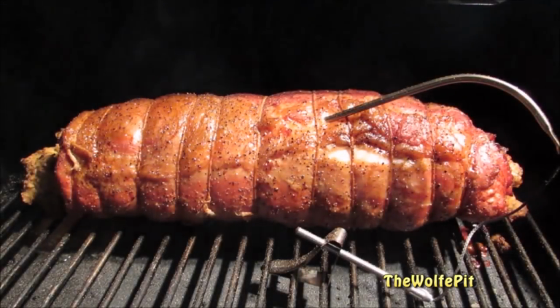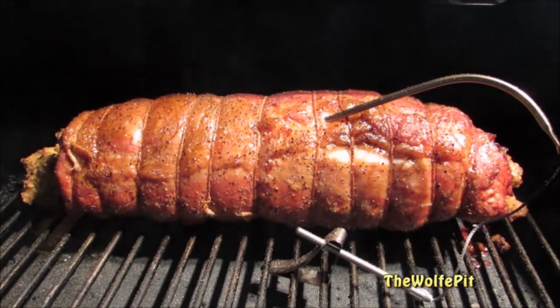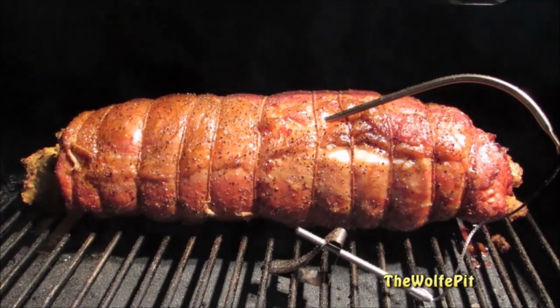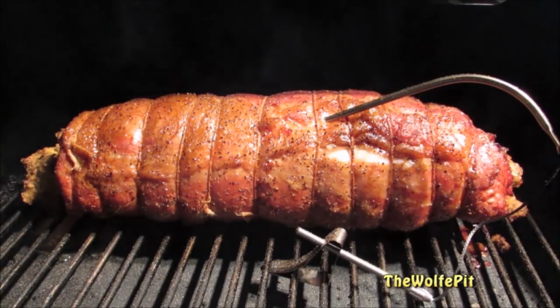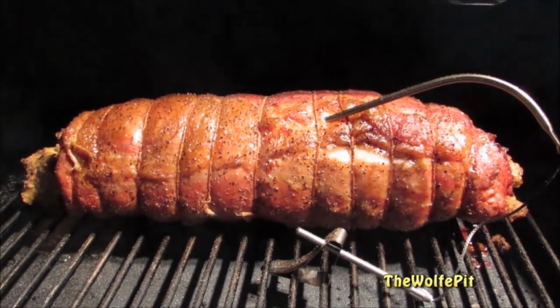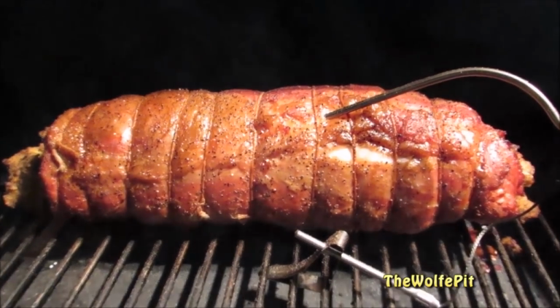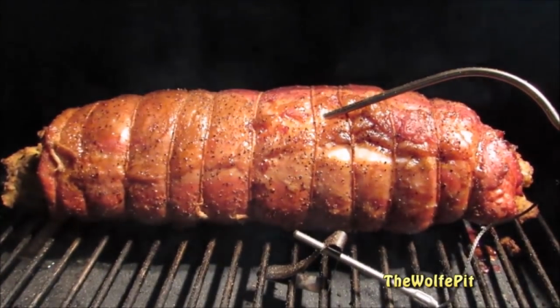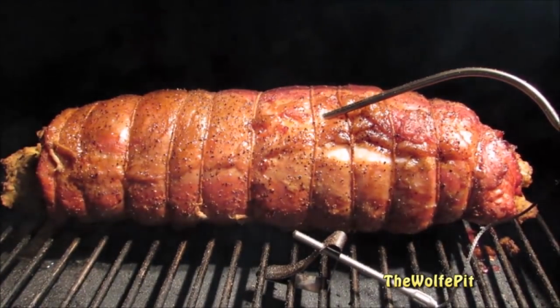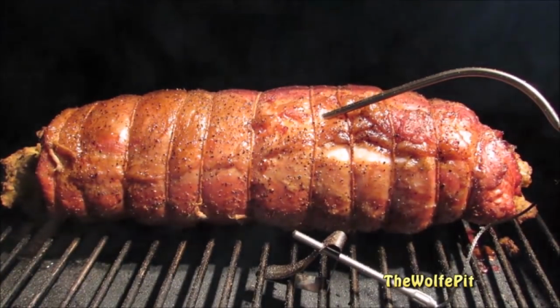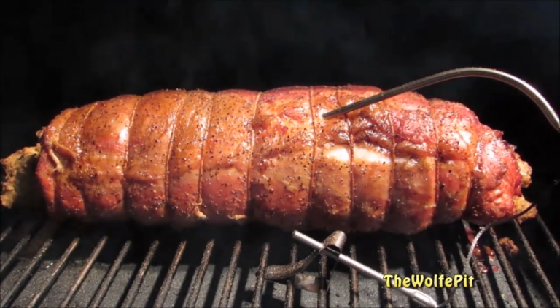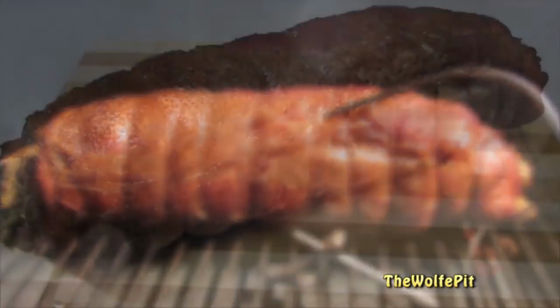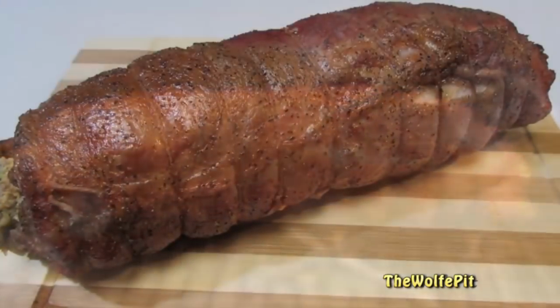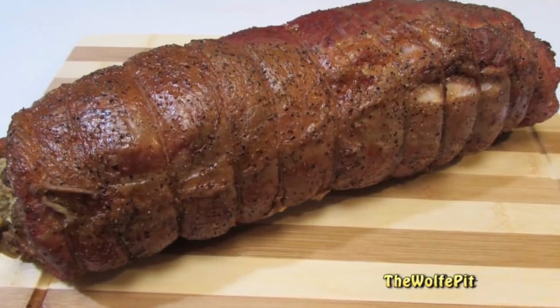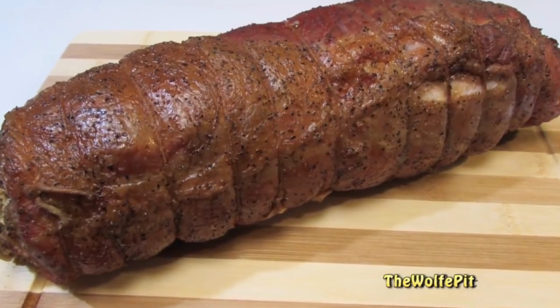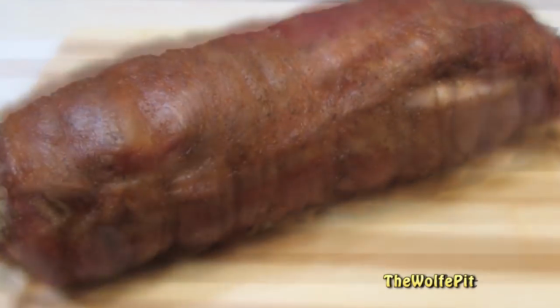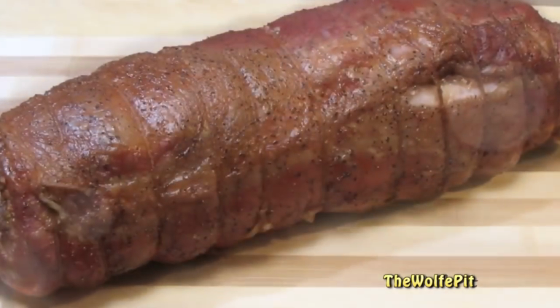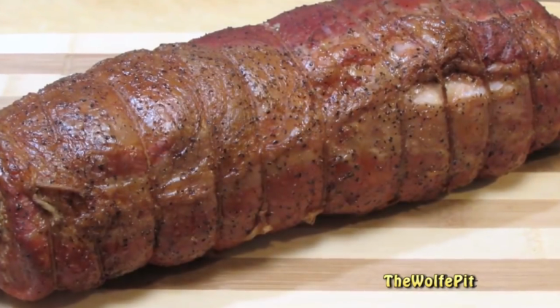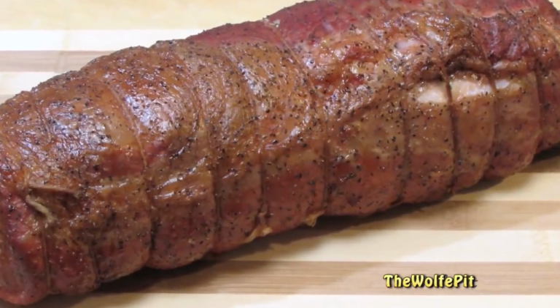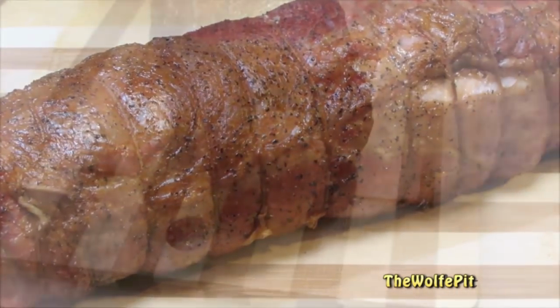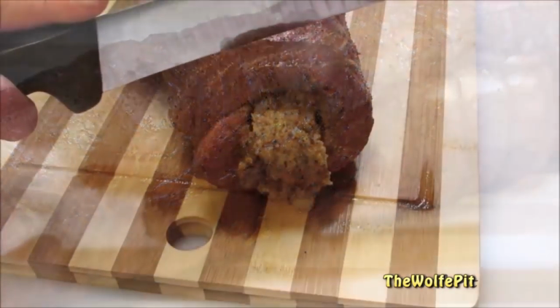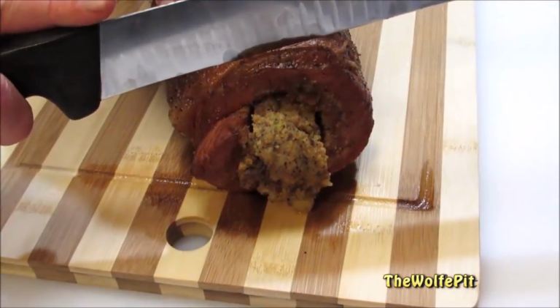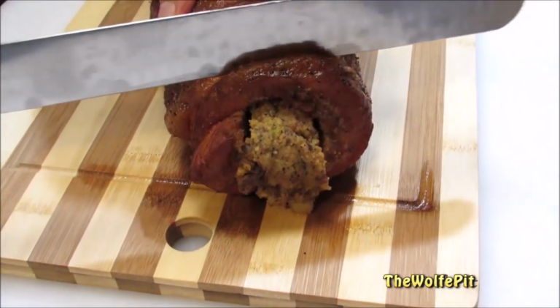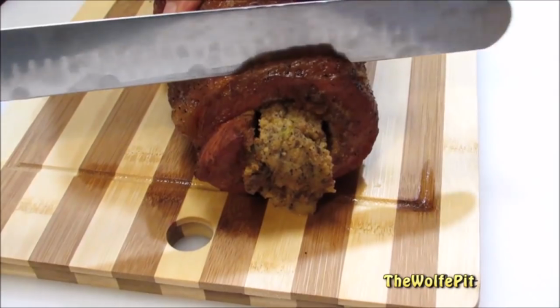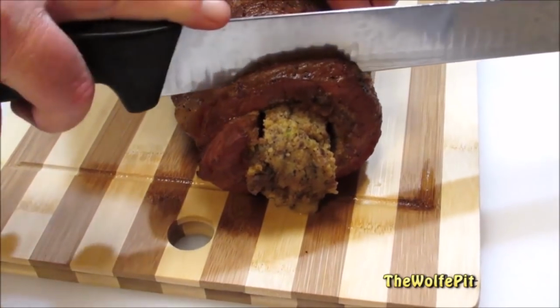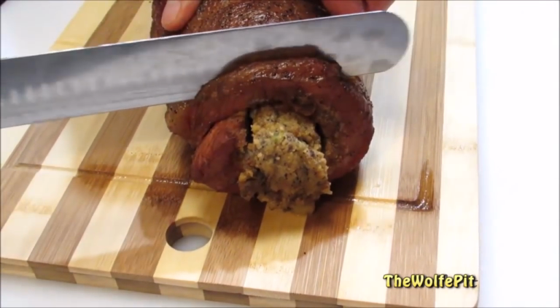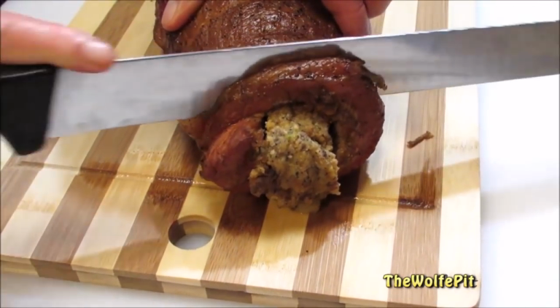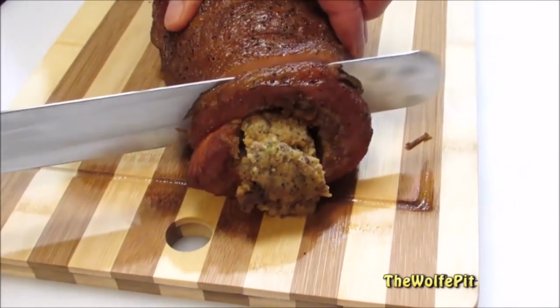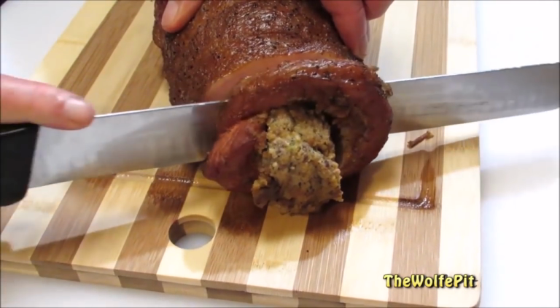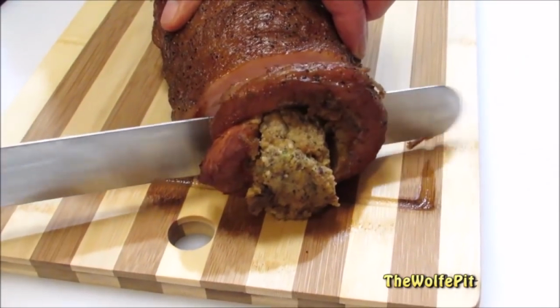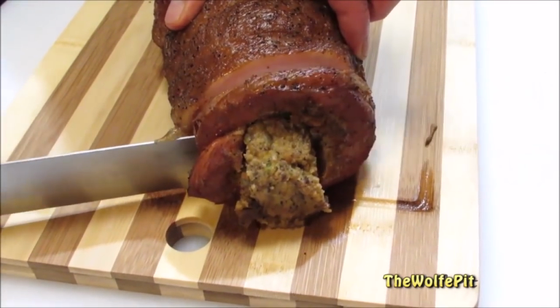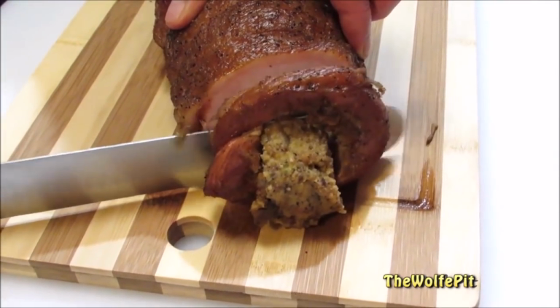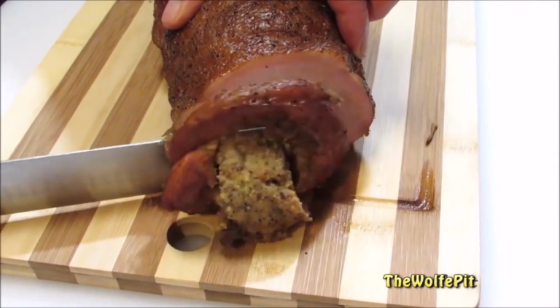After two hours and 15 minutes, the loin is at 140 degrees. Now I'm going to tent with foil and let it rest for about 15 to 20 minutes before slicing. When you slice your loin, you don't want to slice it too thin, otherwise the slices will fall apart. But you can slice it as thick as you like.